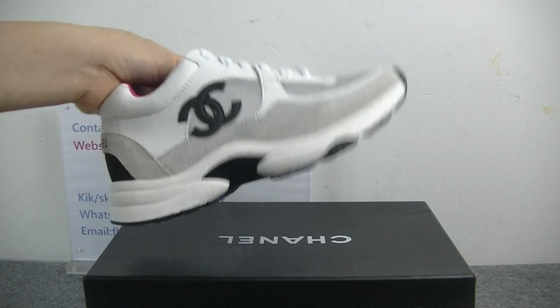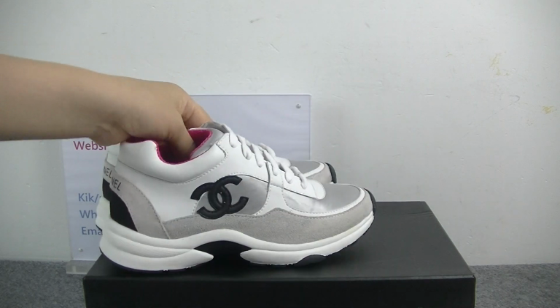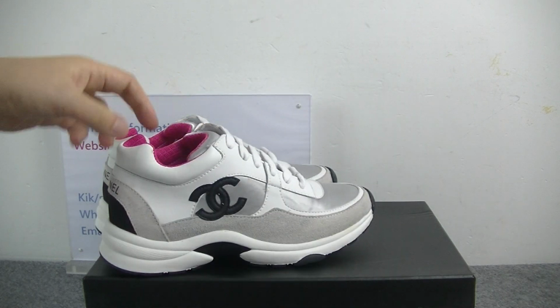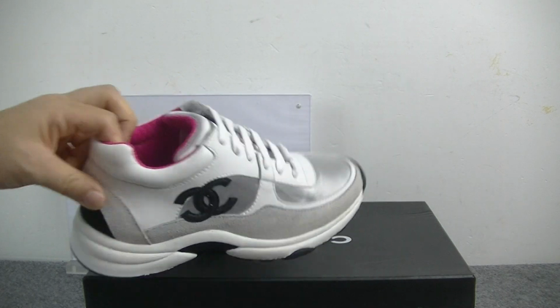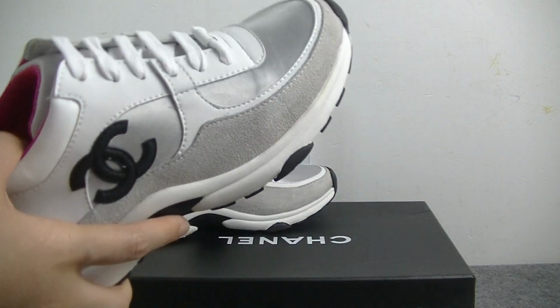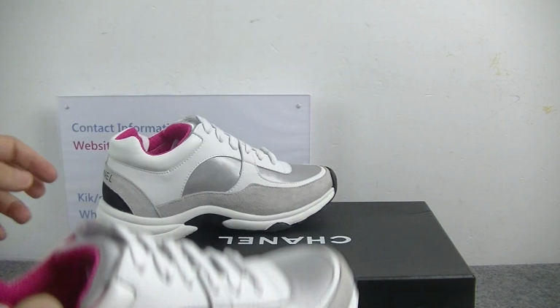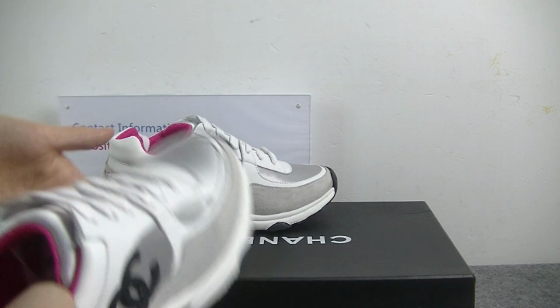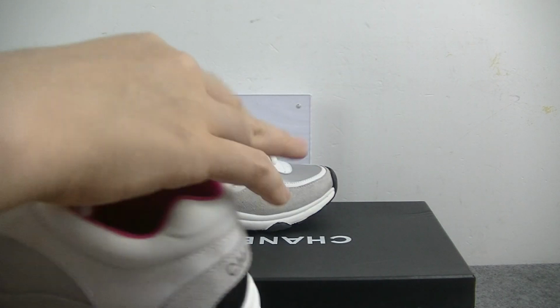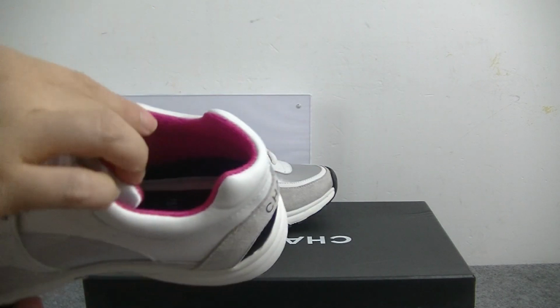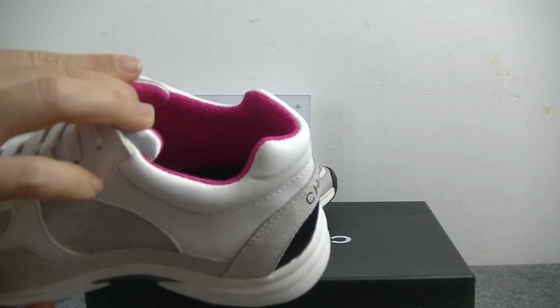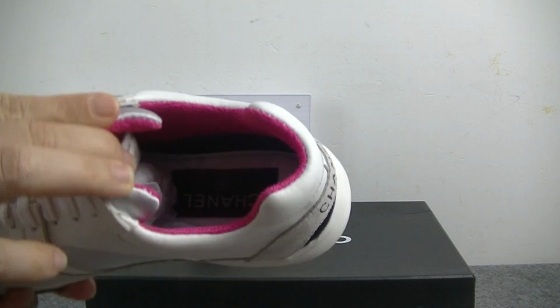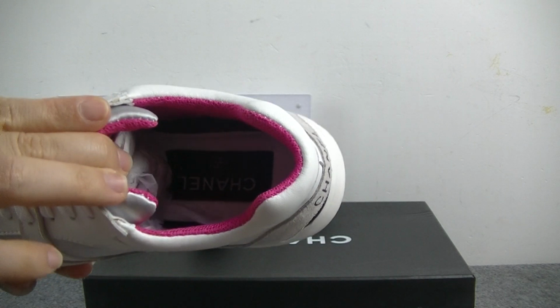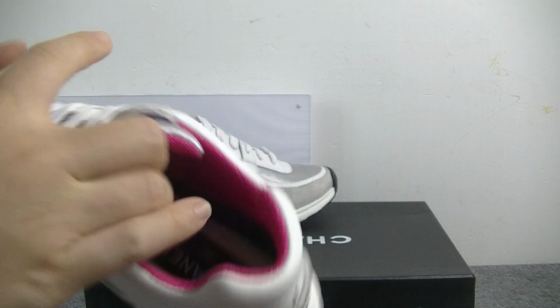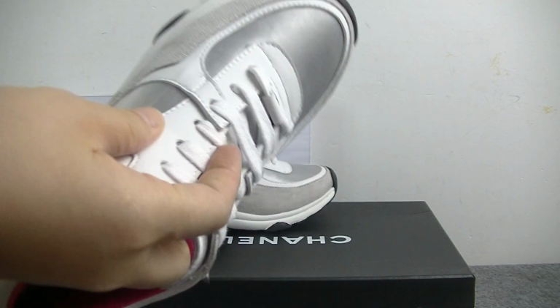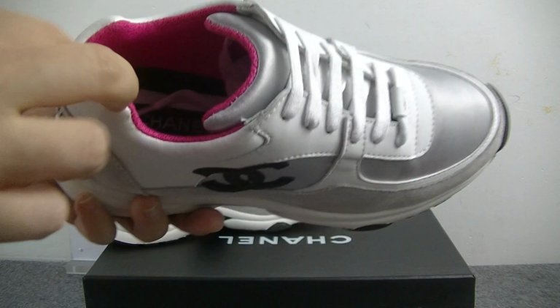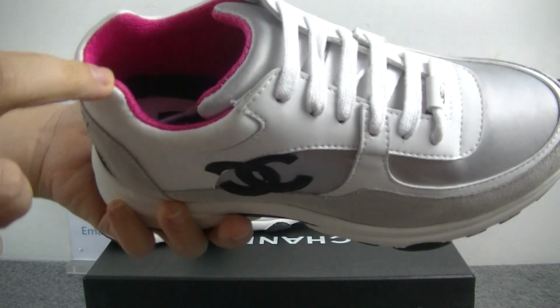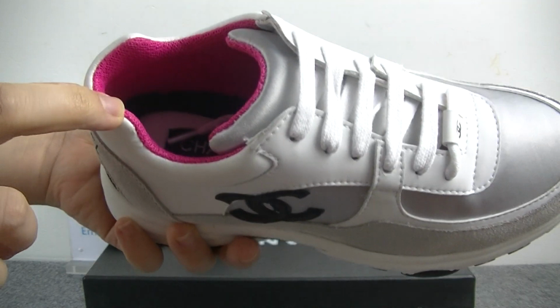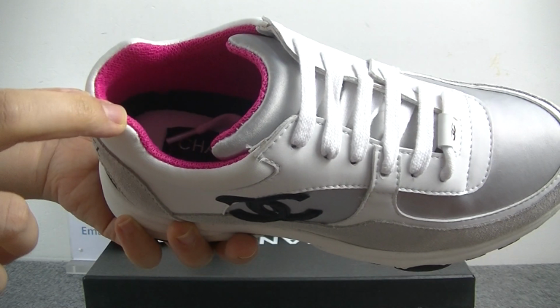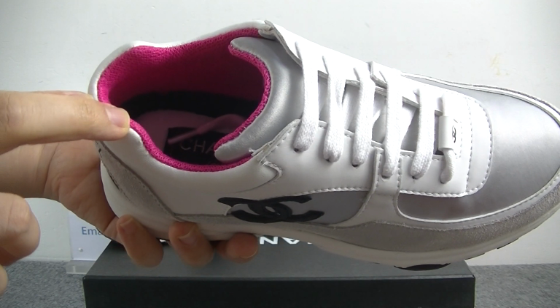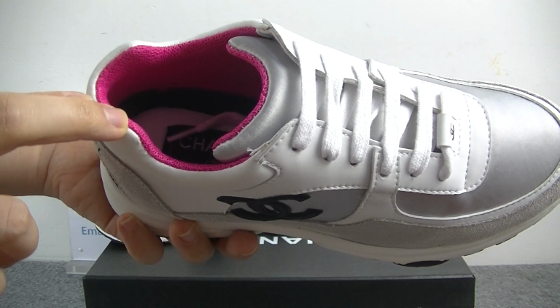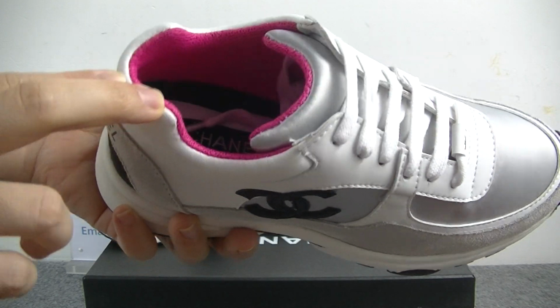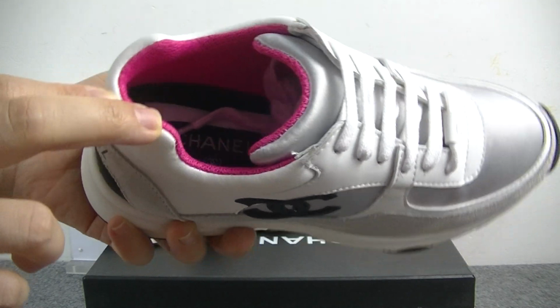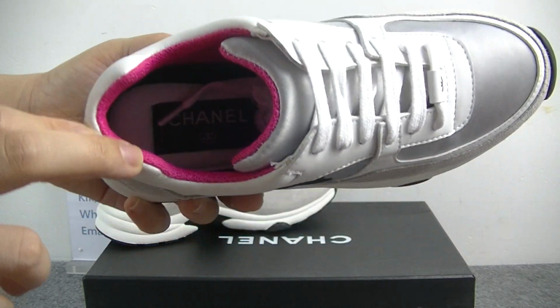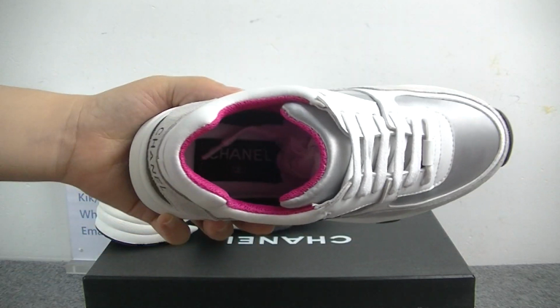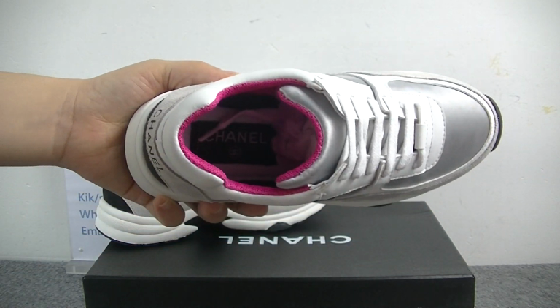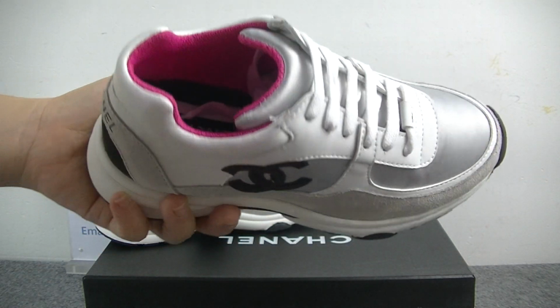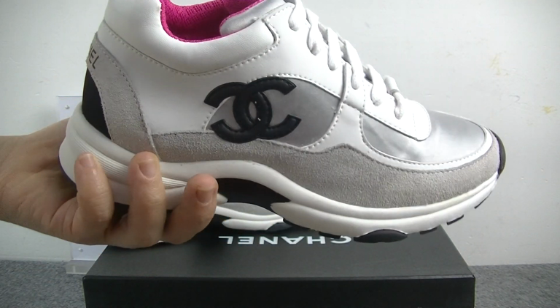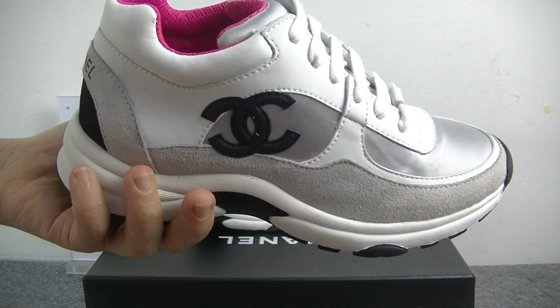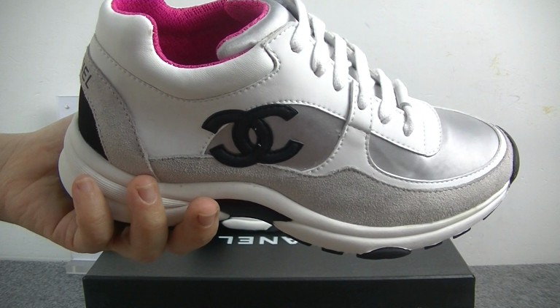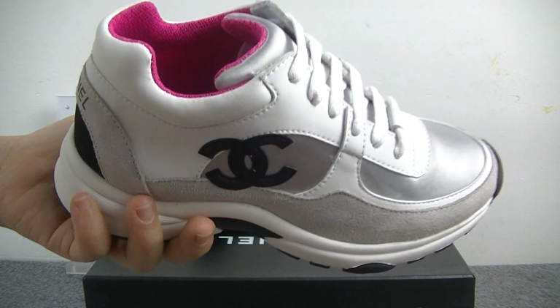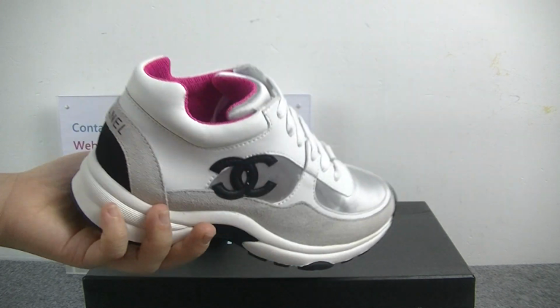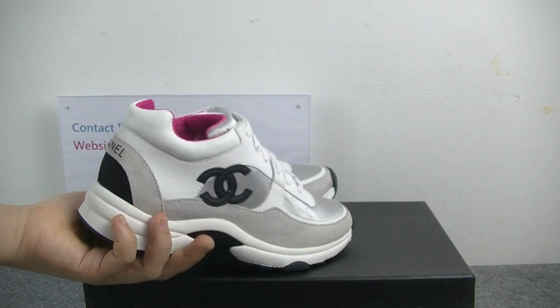The inside bottom, we can get the Chanel logo on the inside bottom. On the inside, we can get the shoes paper, and it is a pink color beige.